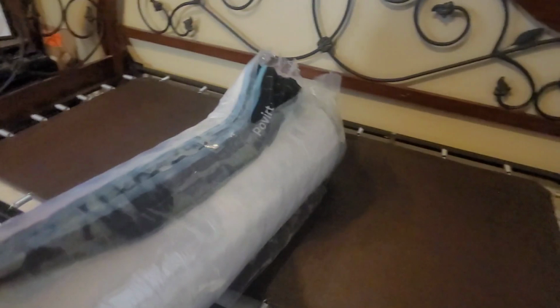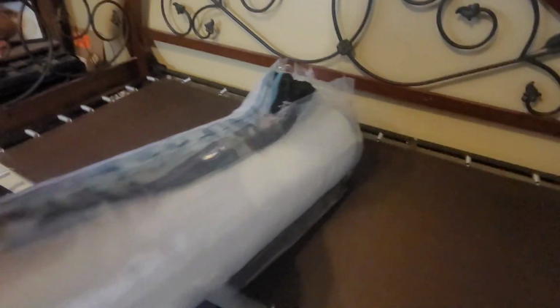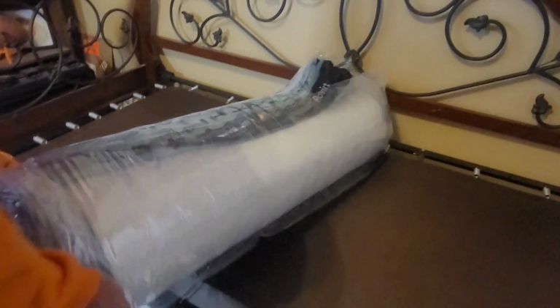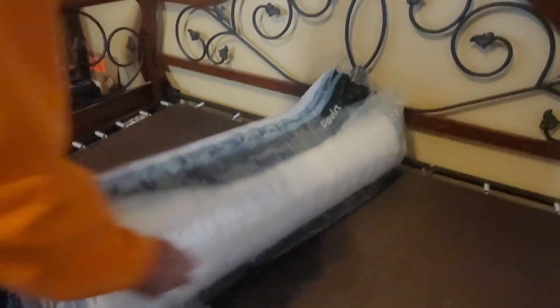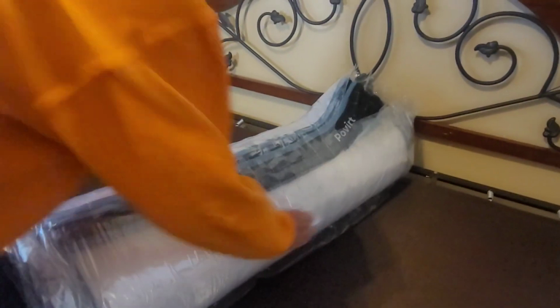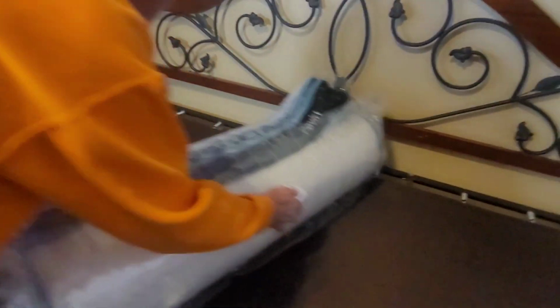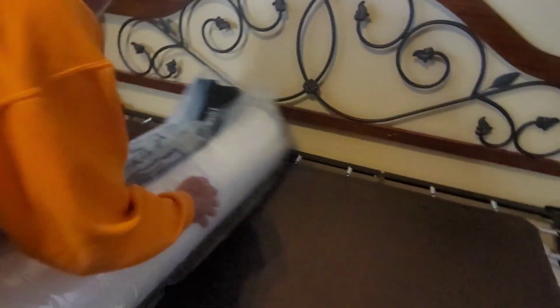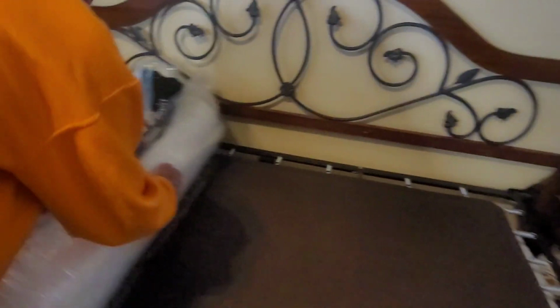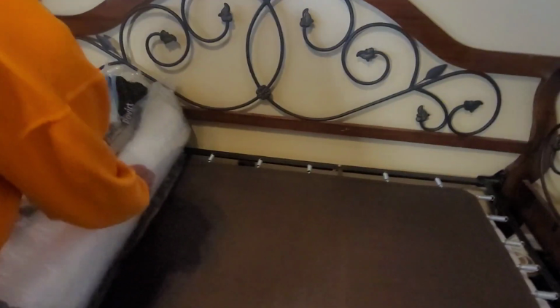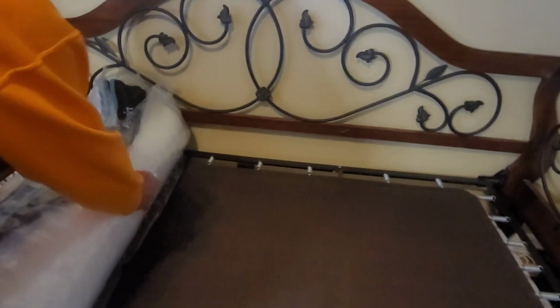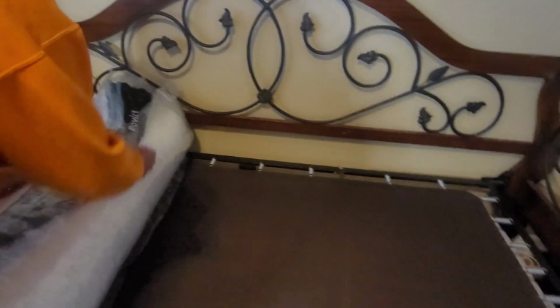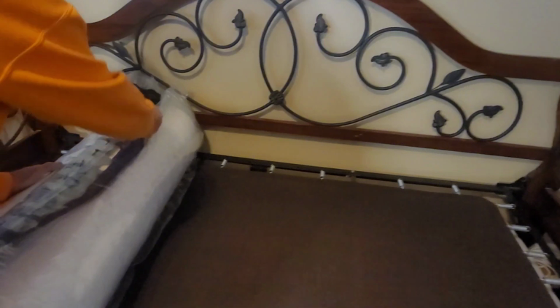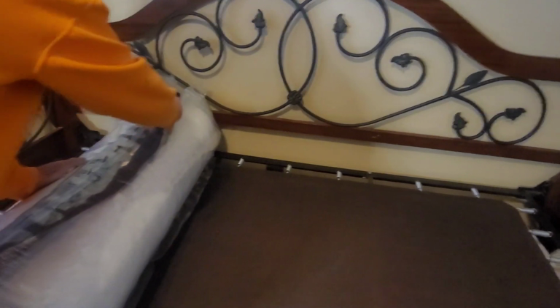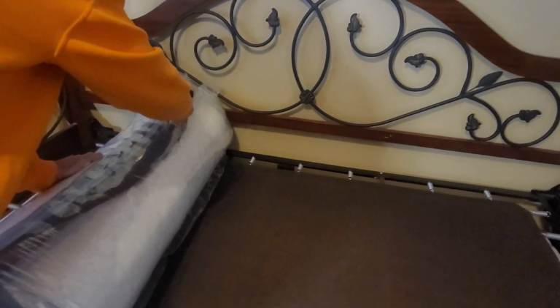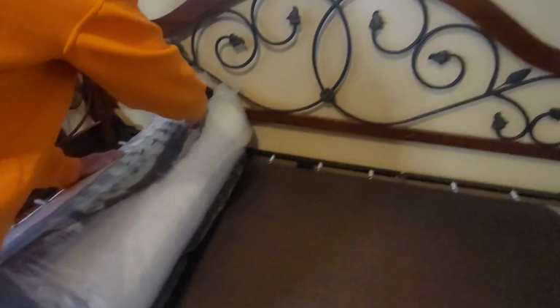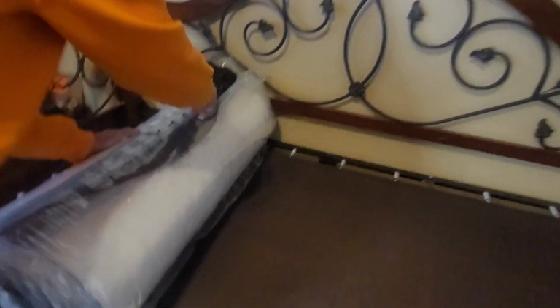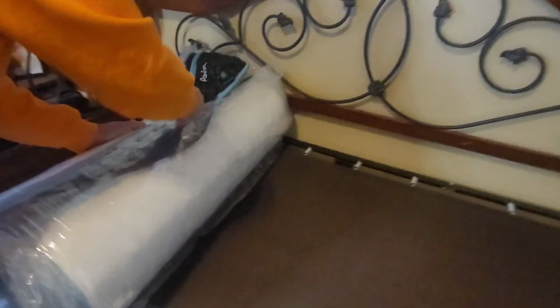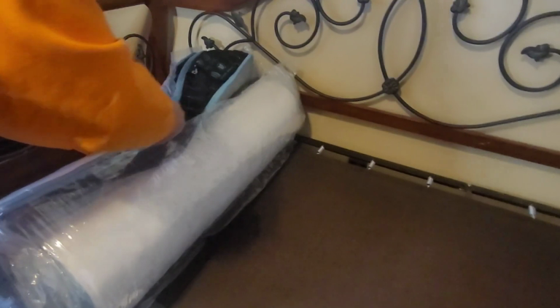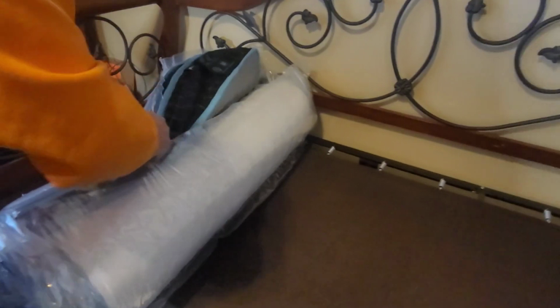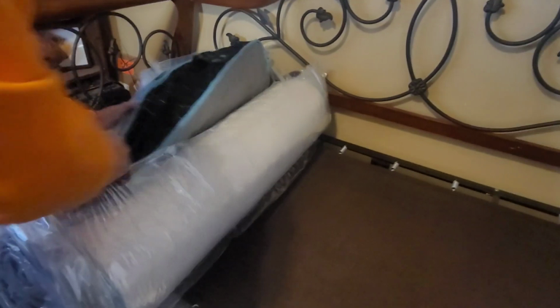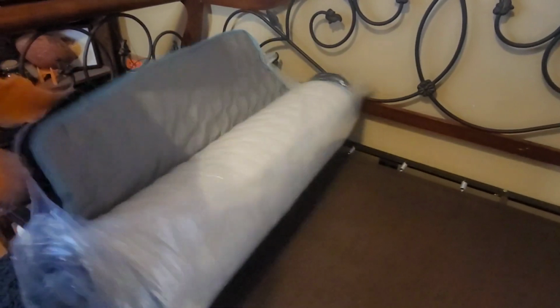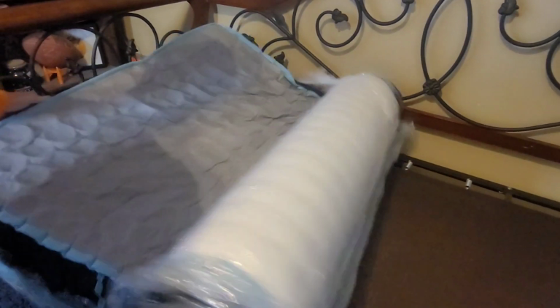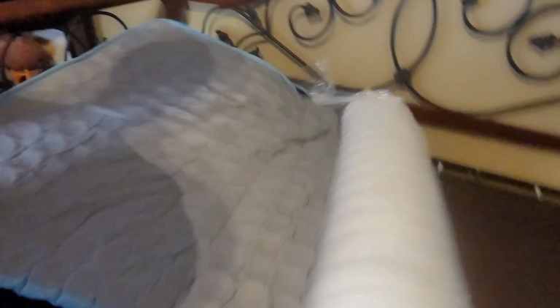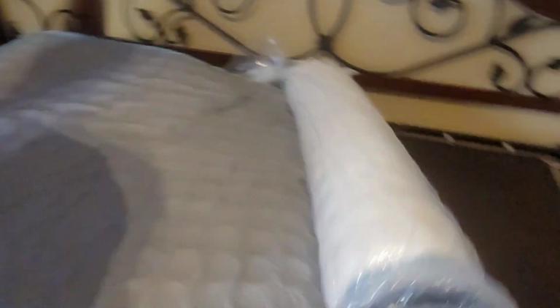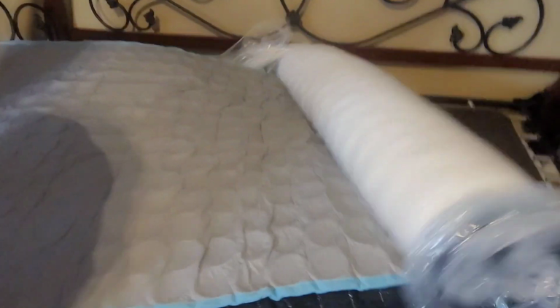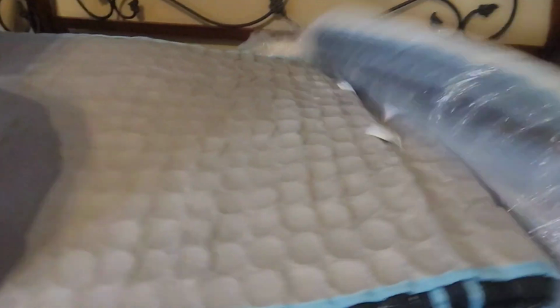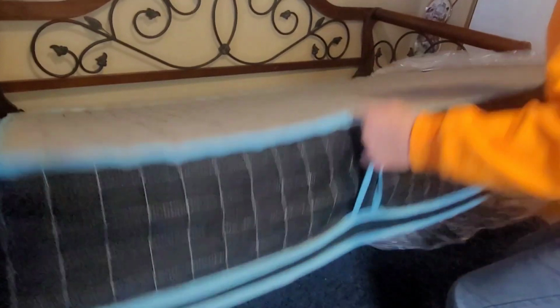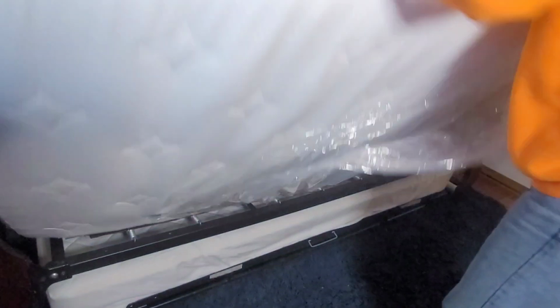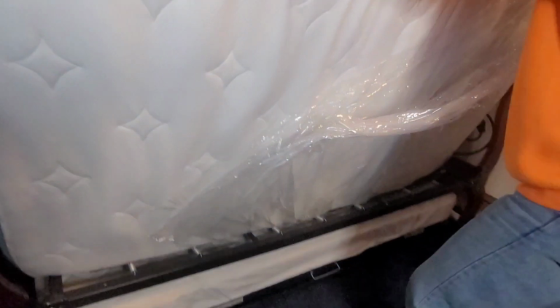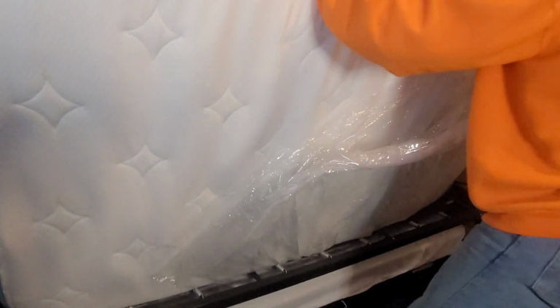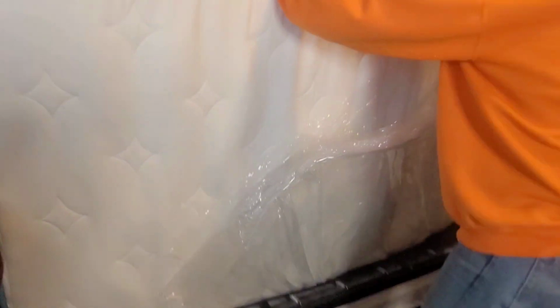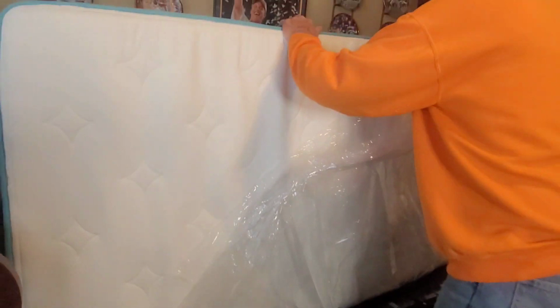Once we got it started, we put it on the bed frame and let it roll out as it opened. Important: make sure you have it facing on the right side. Ours was upside down, so we had to flip it over.